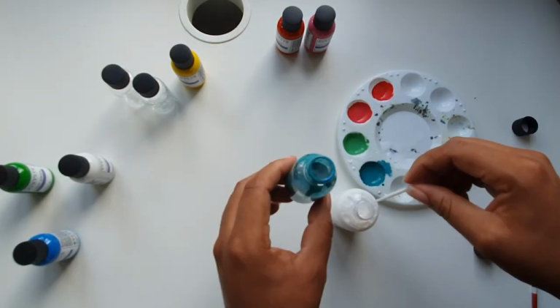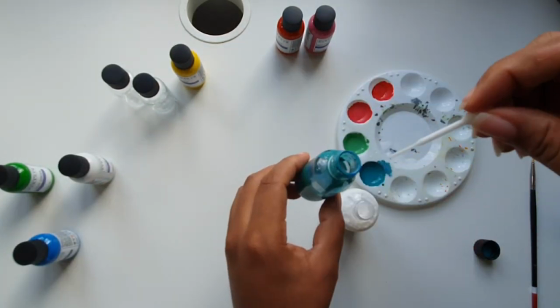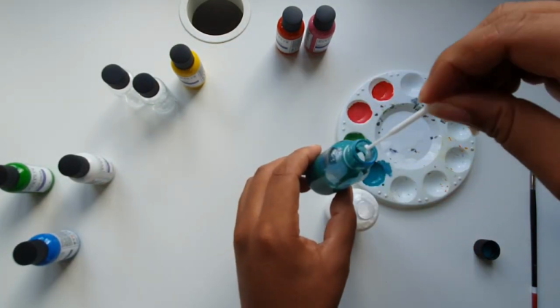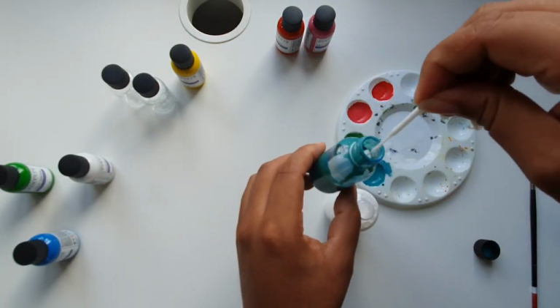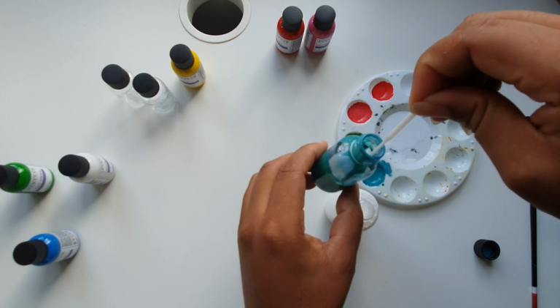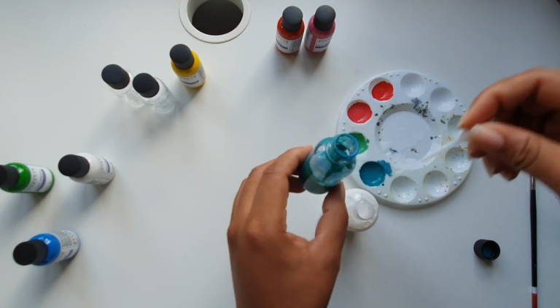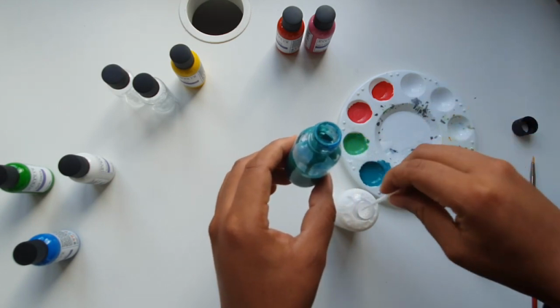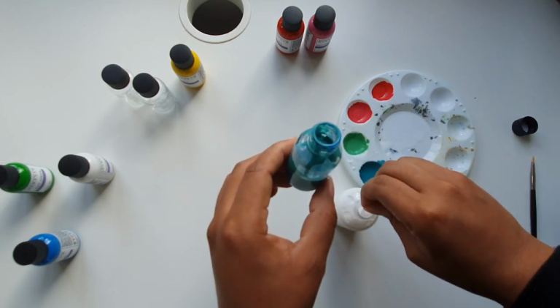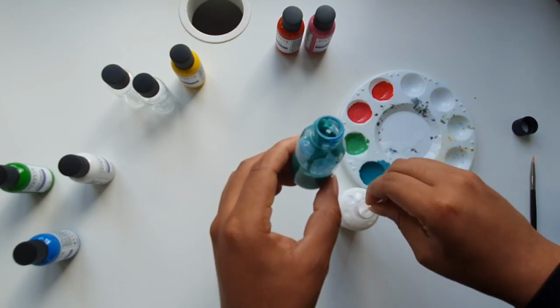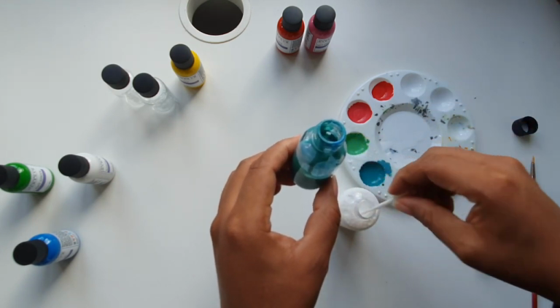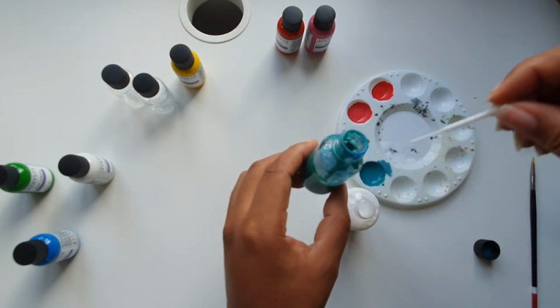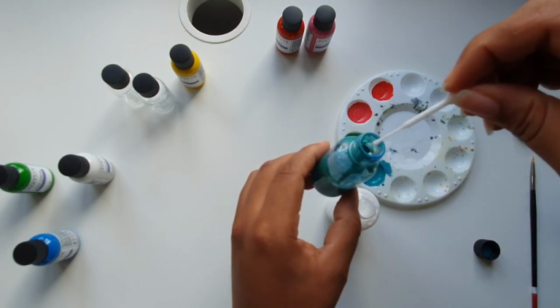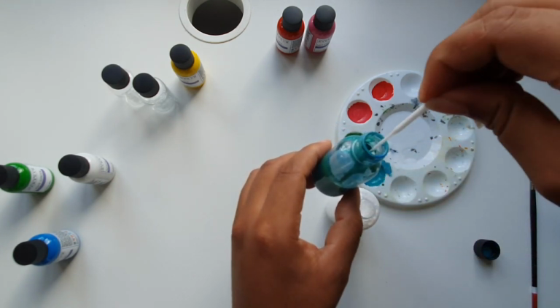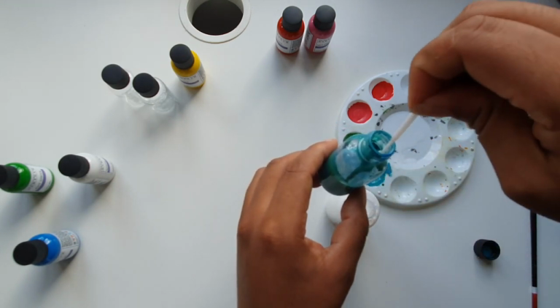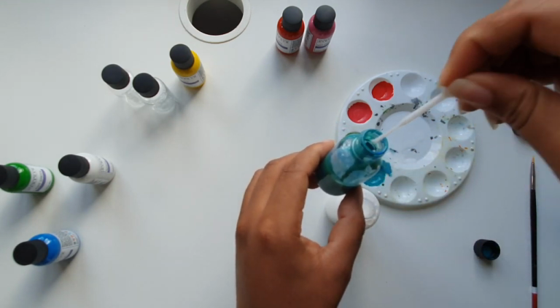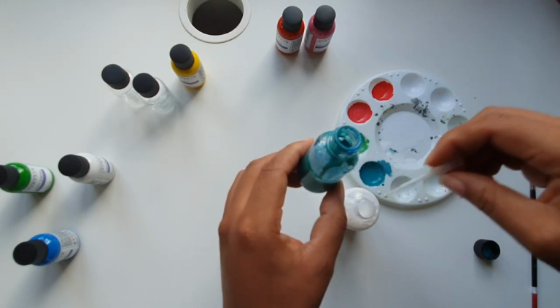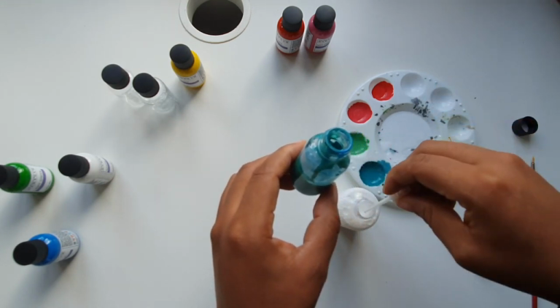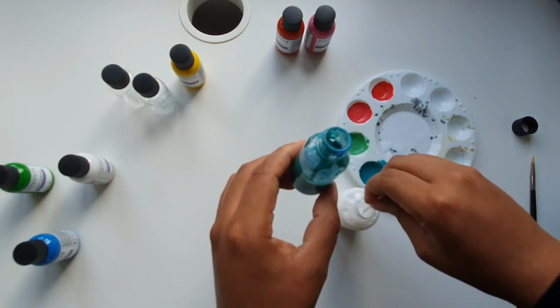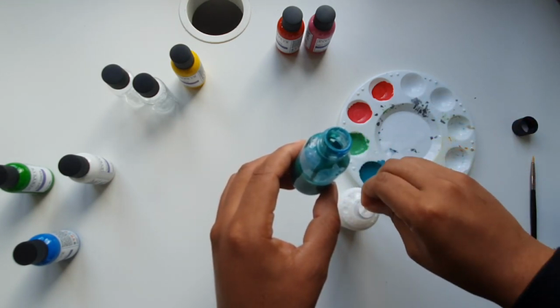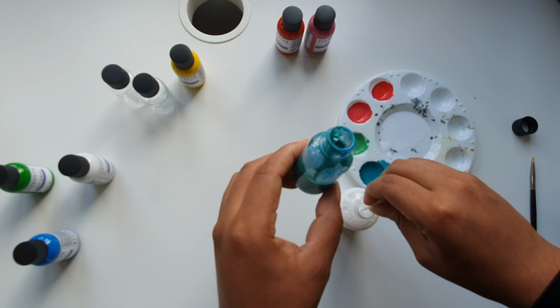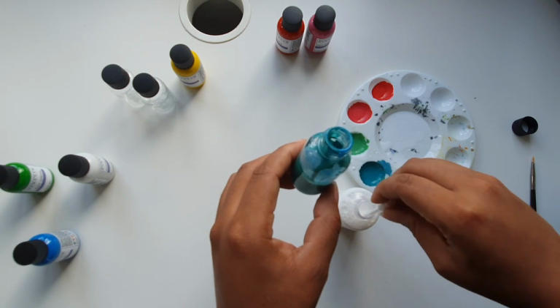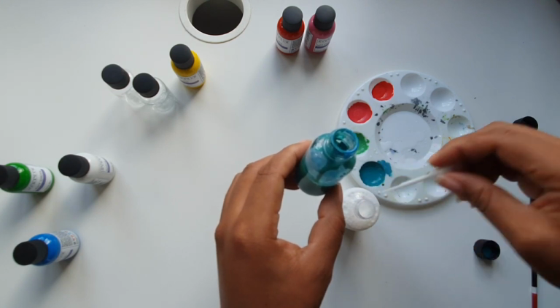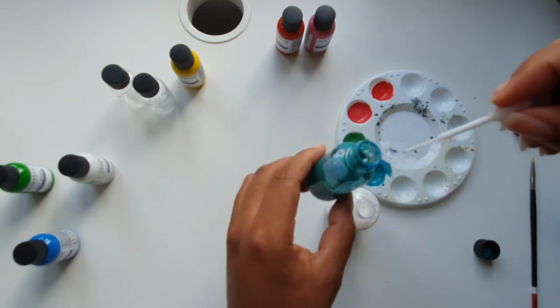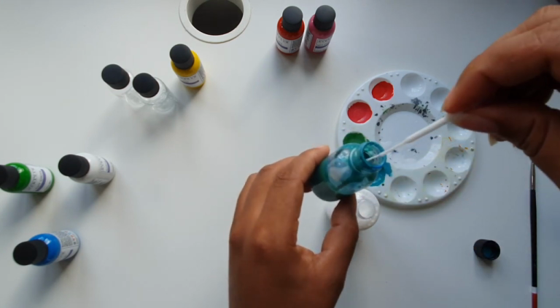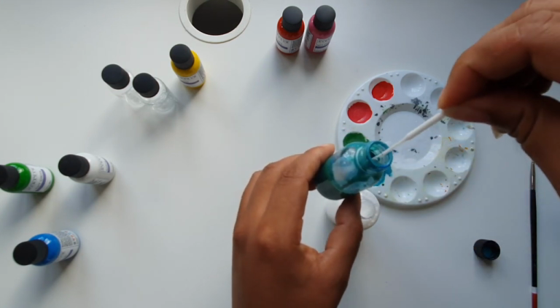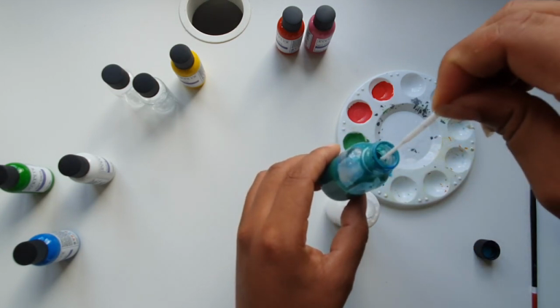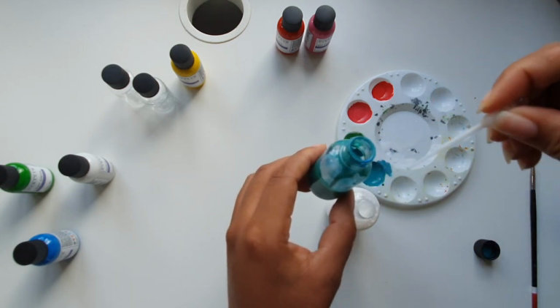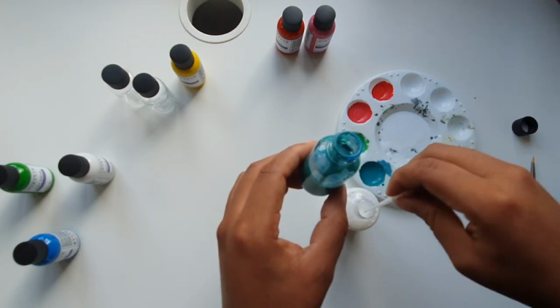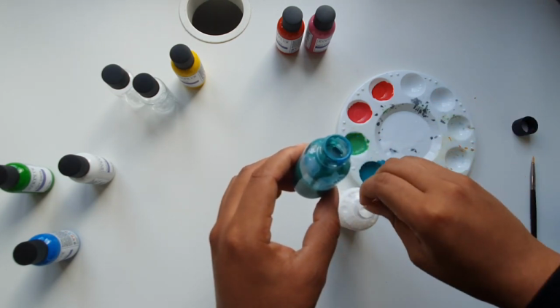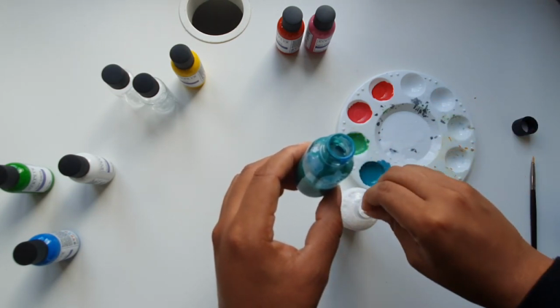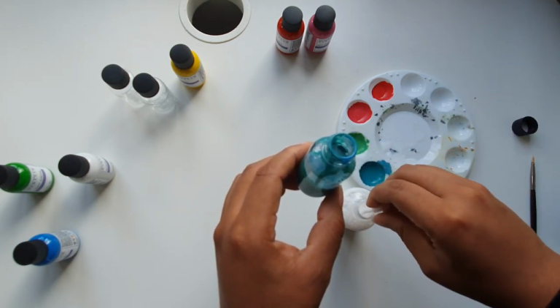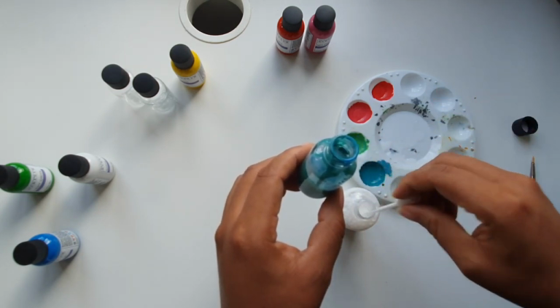It's extremely important that you keep to this one-to-one ratio, always using an equal amount of paint and 4Soft. Using an uneven ratio can affect how soft and flexible the material will be after the paint dries.